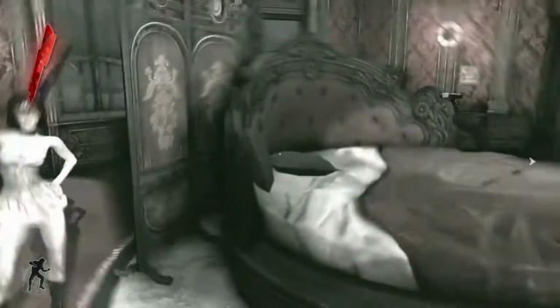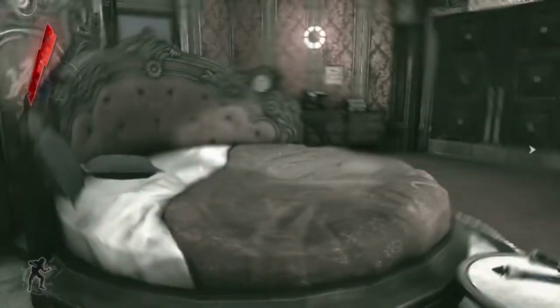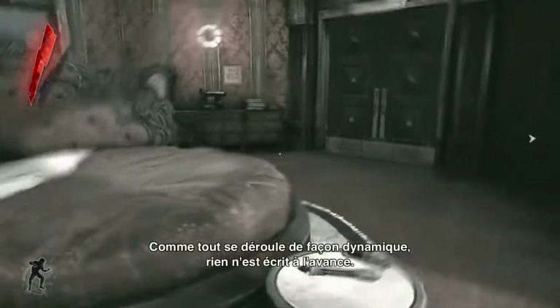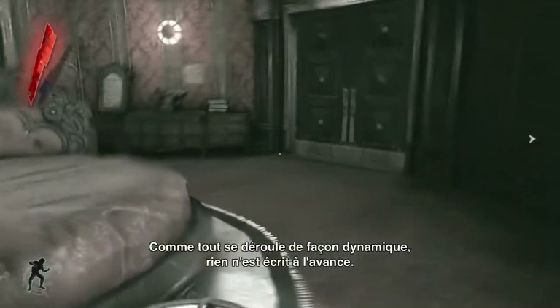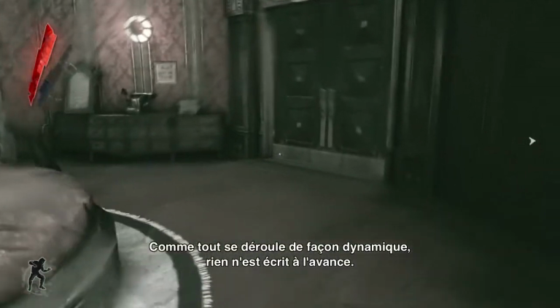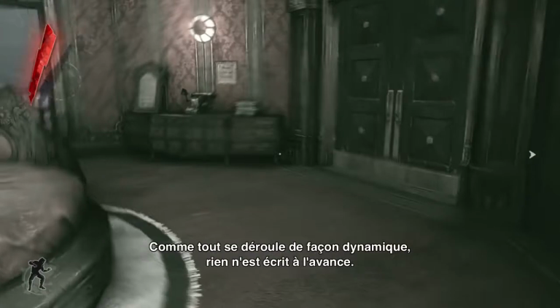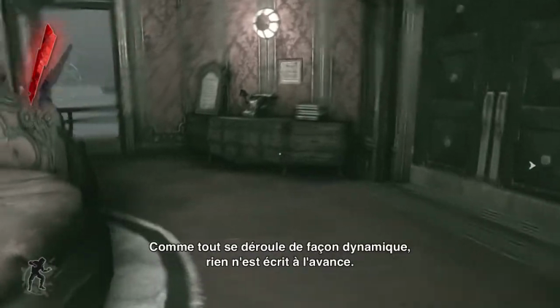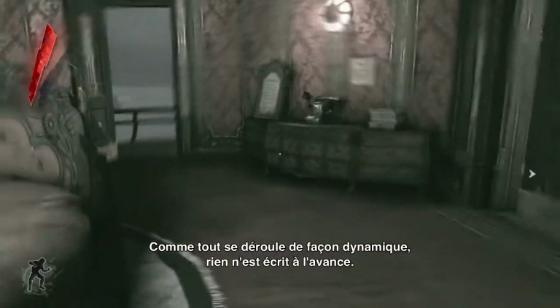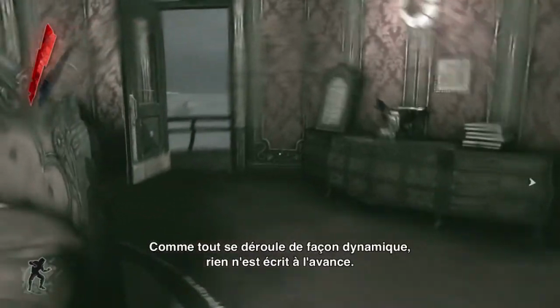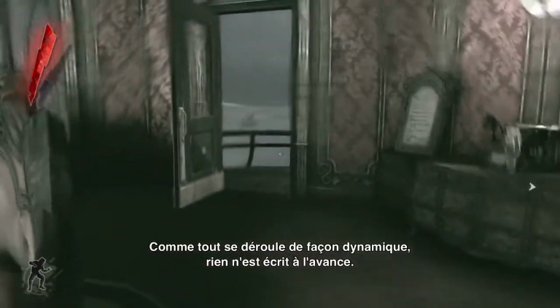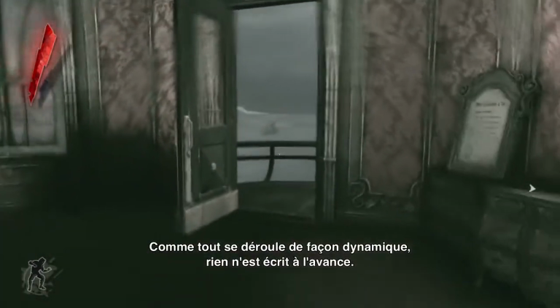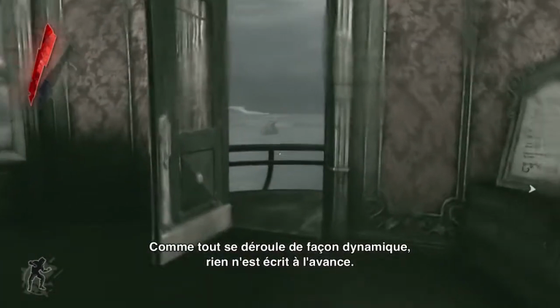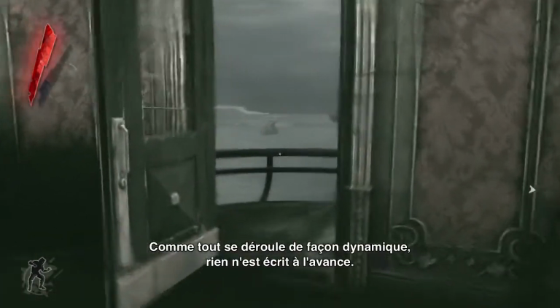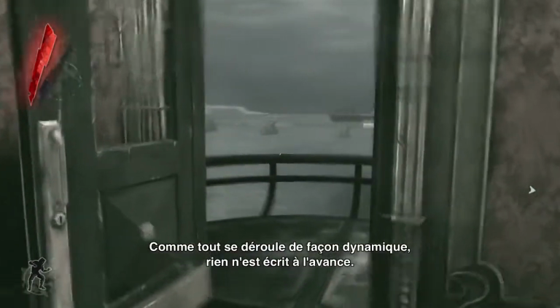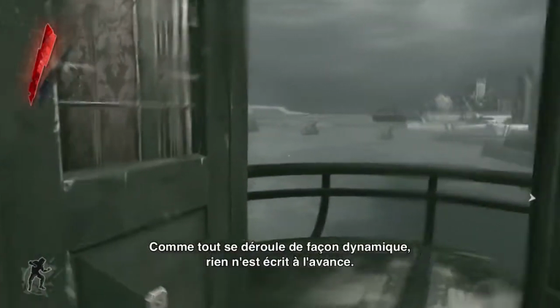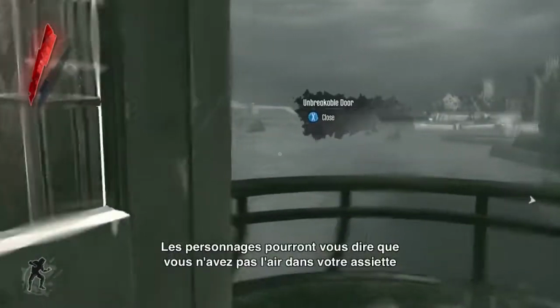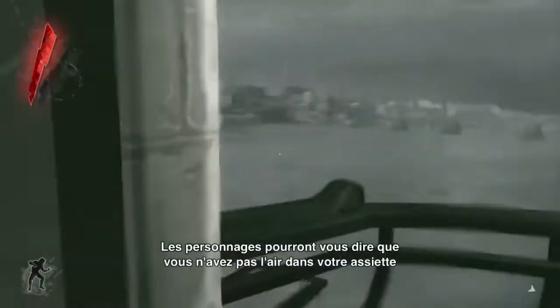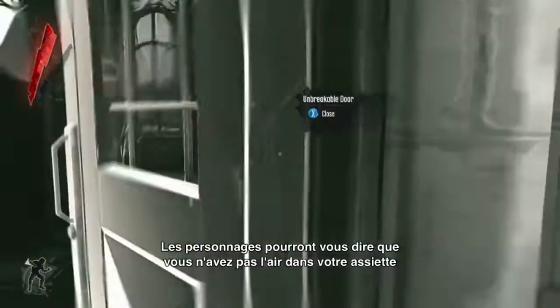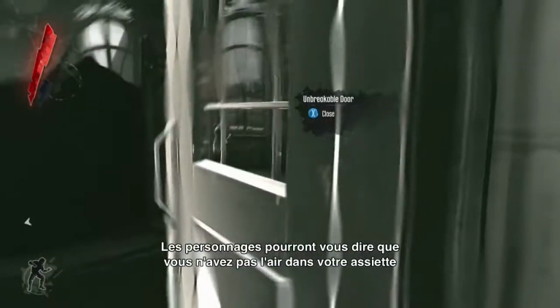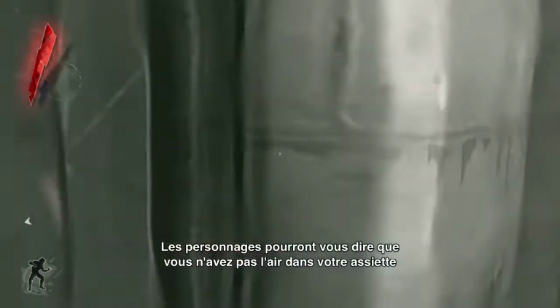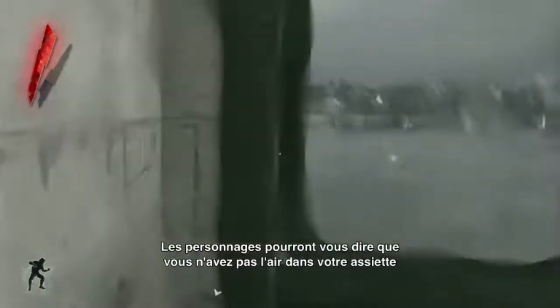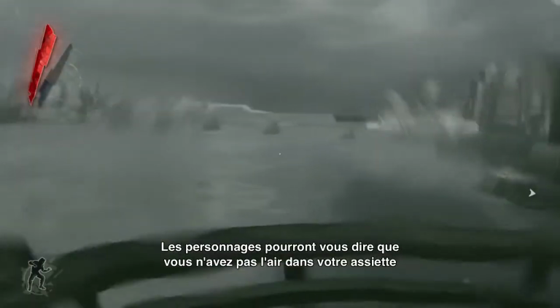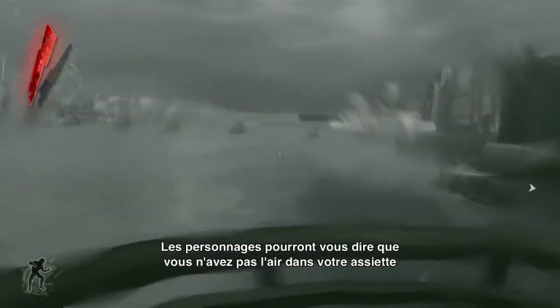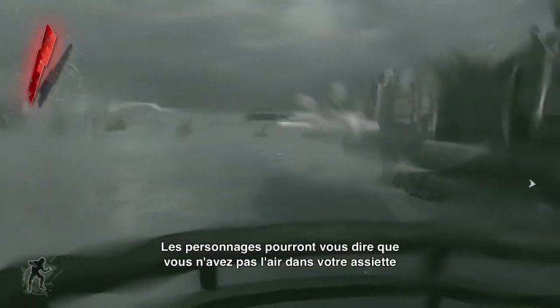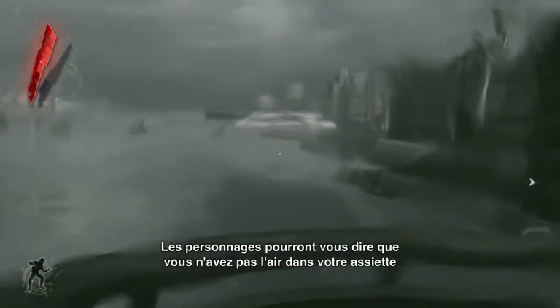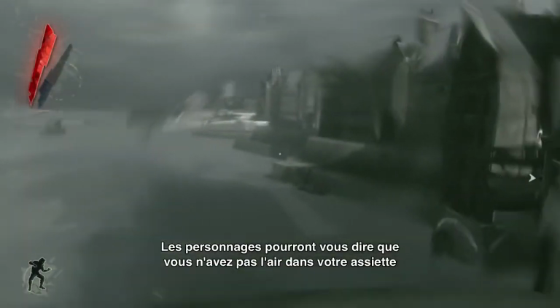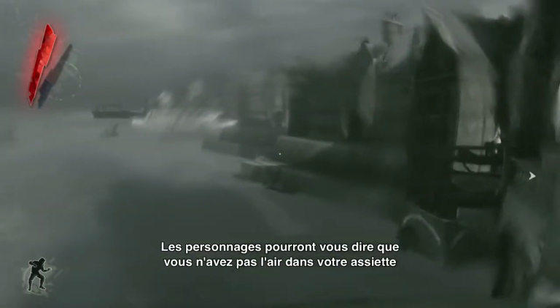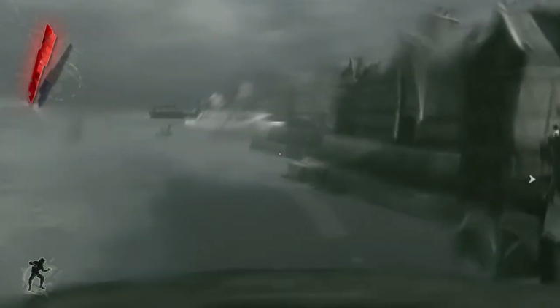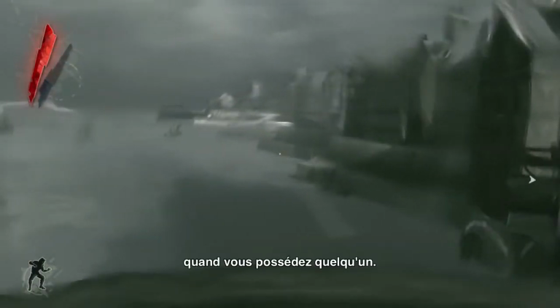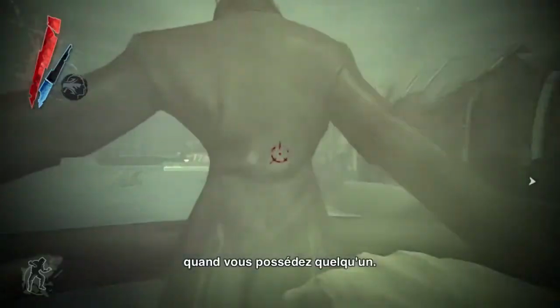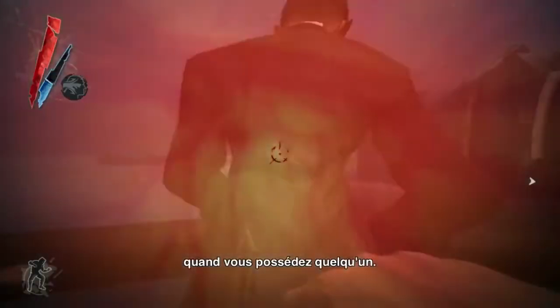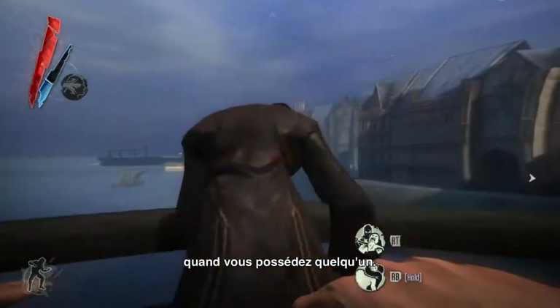Because these things can happen dynamically almost anywhere, the lines are unscripted for characters commenting on whether you look sickly or not when you're possessing someone.